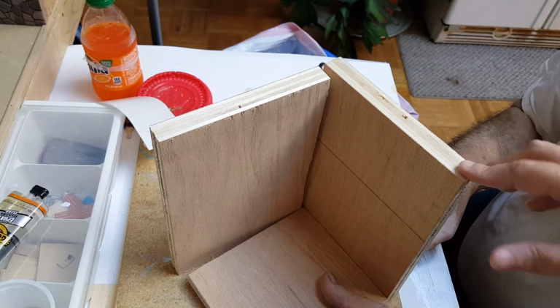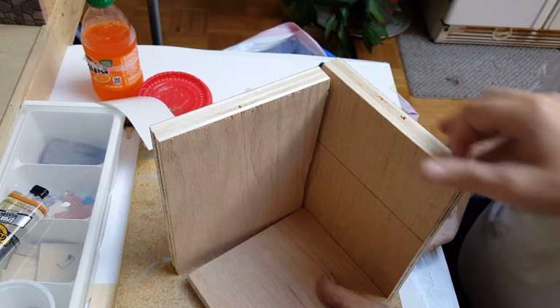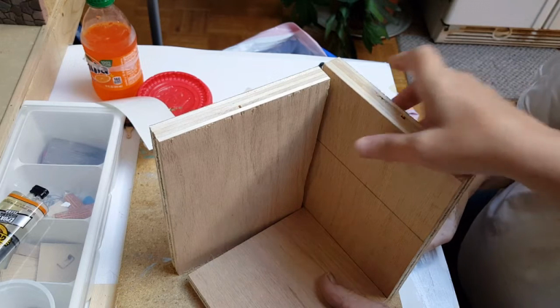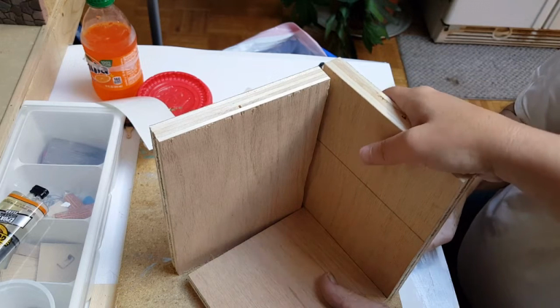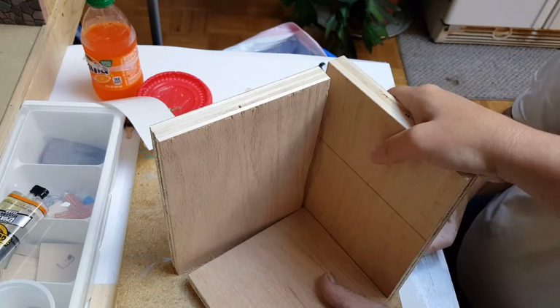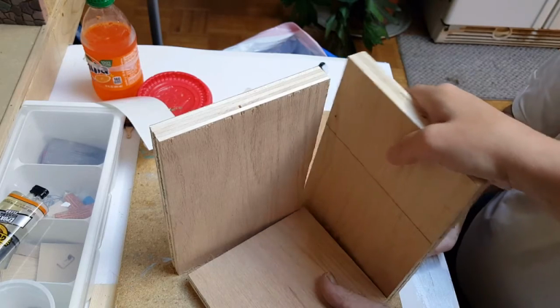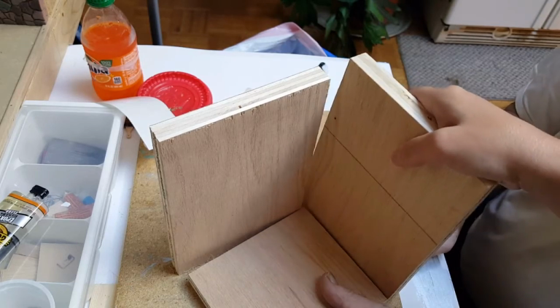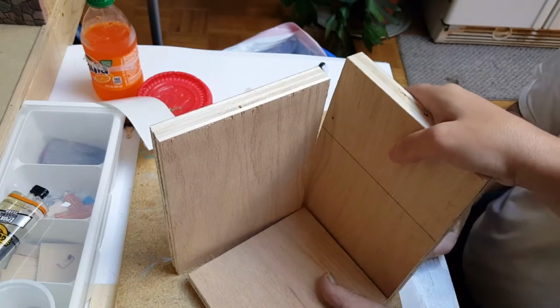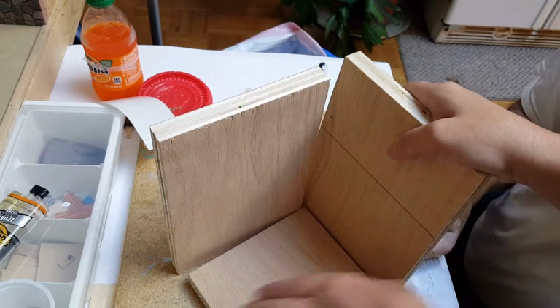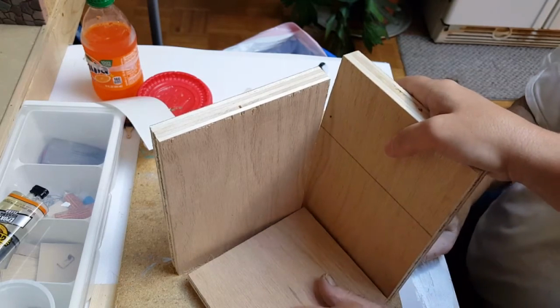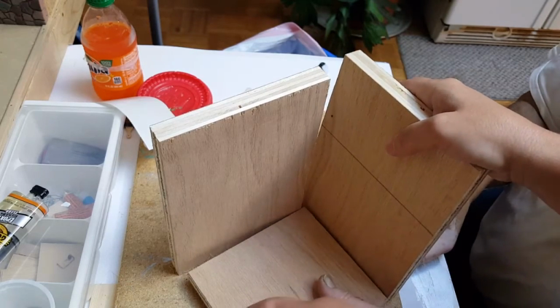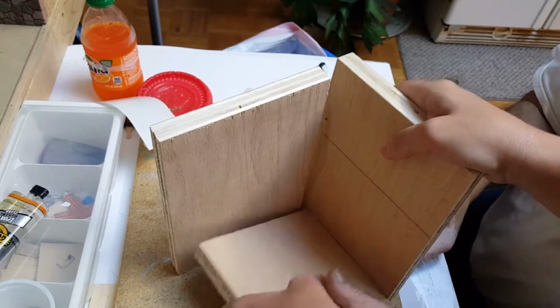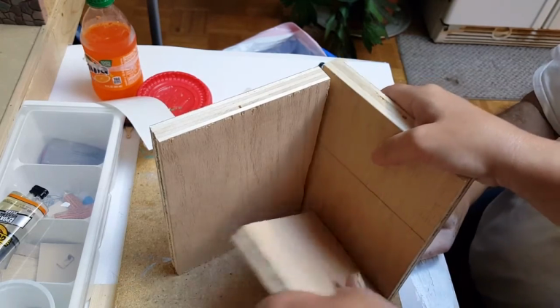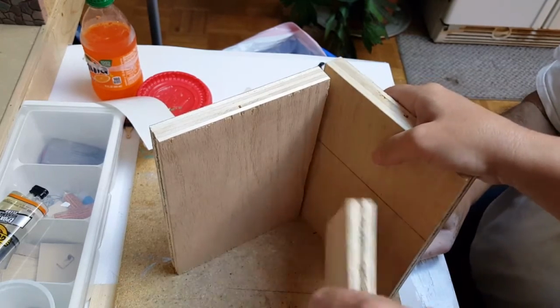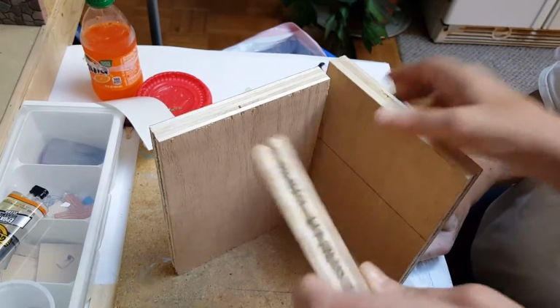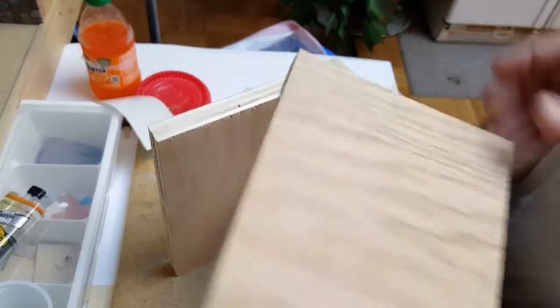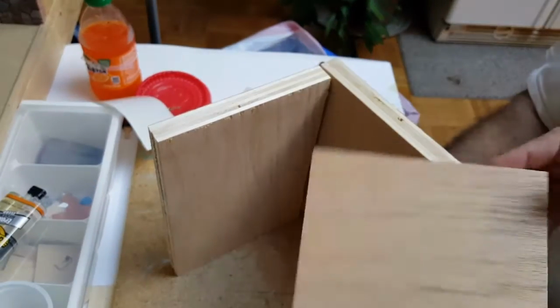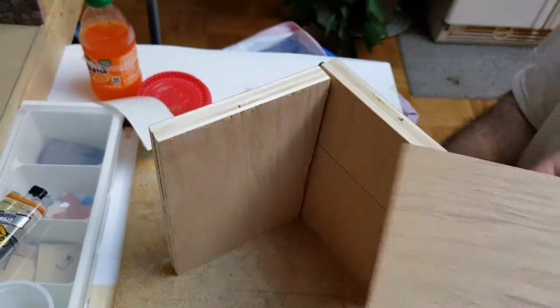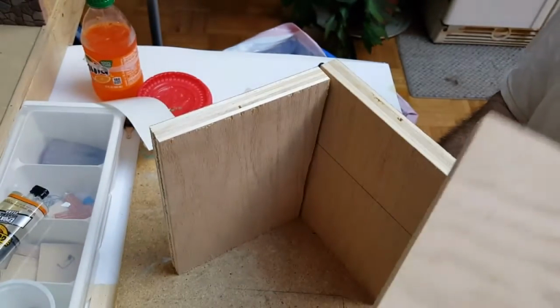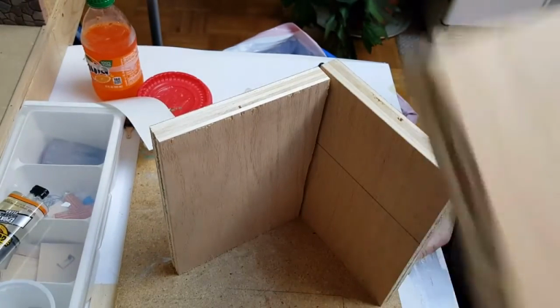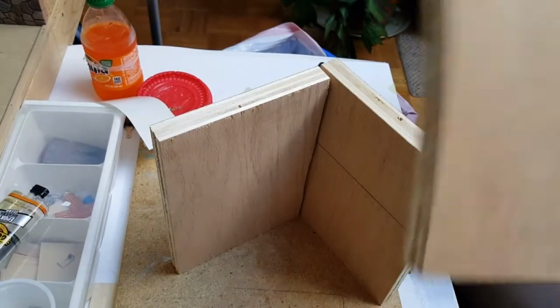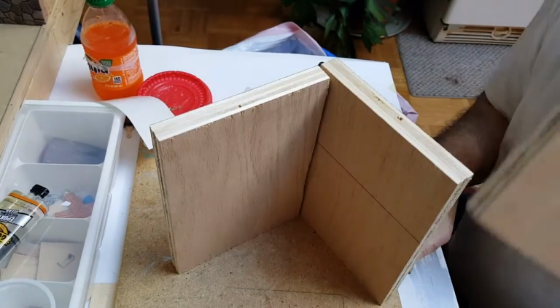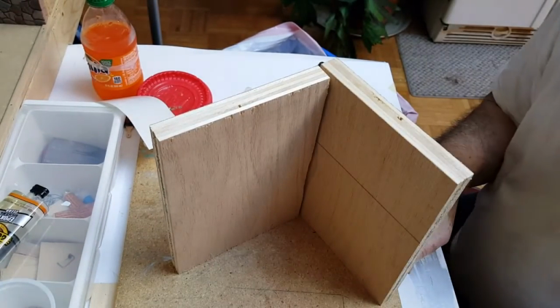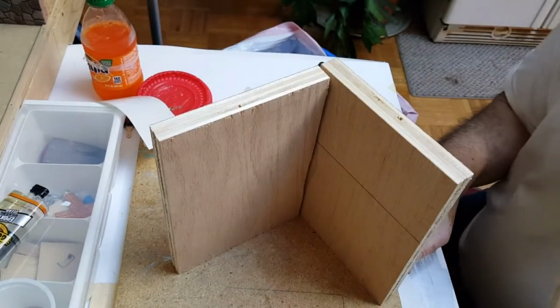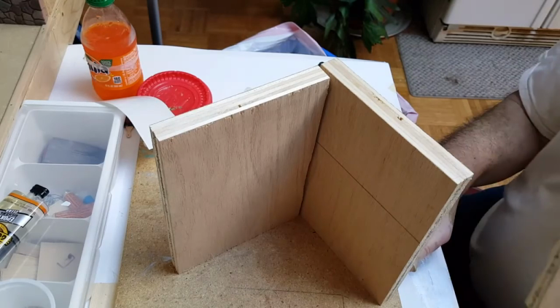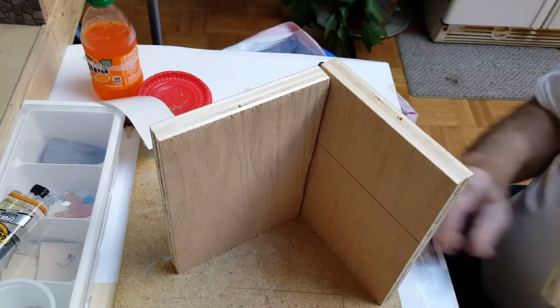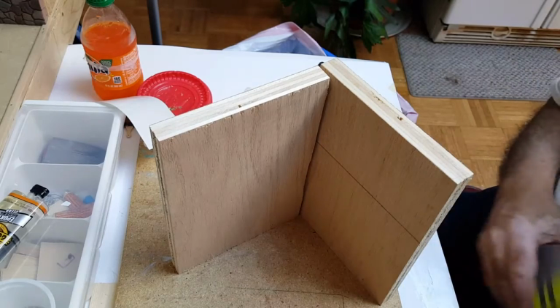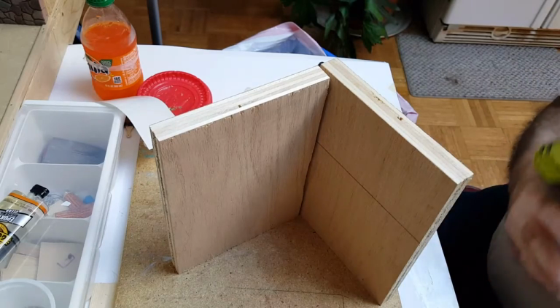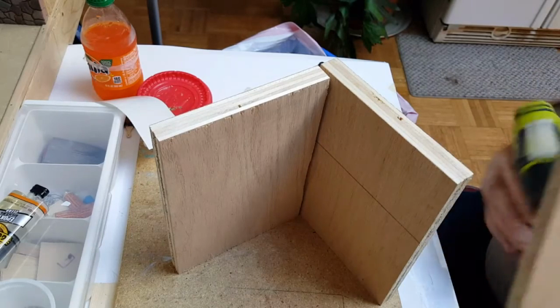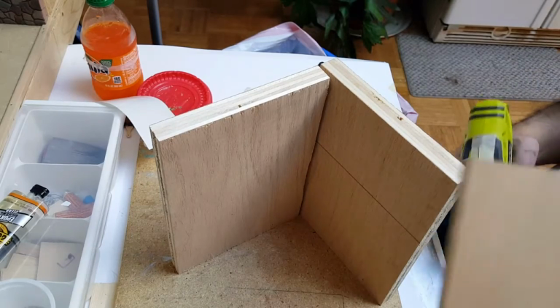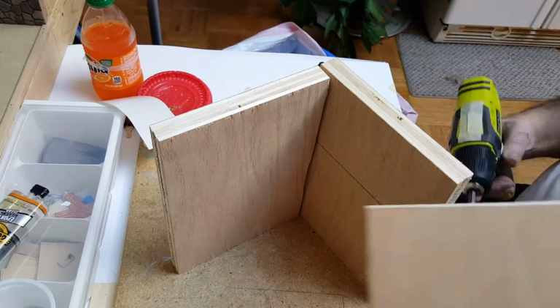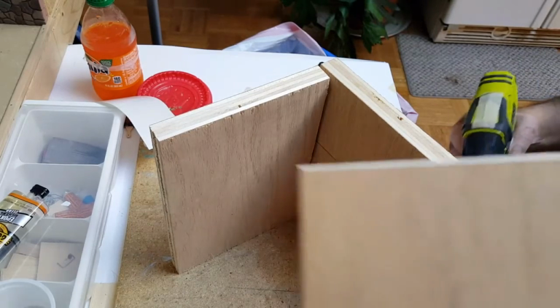Welcome back. Today we're going to work on making a painting room for our little paint stuff that we made.